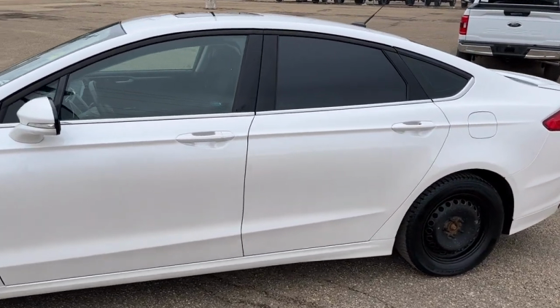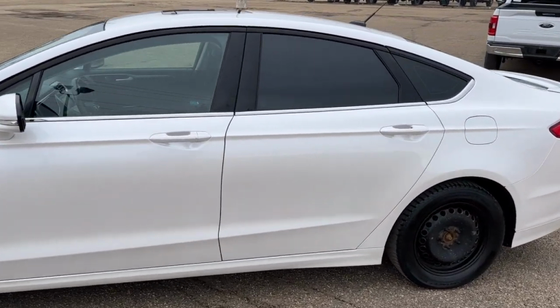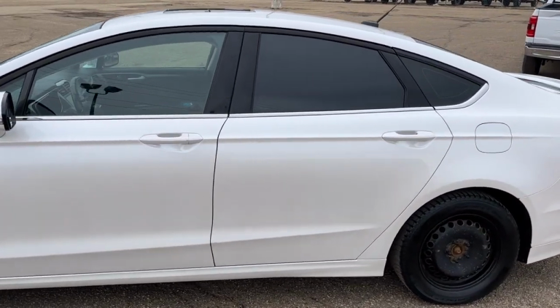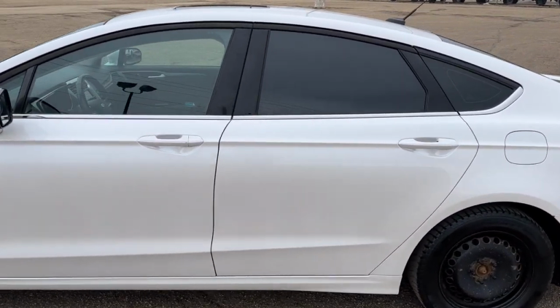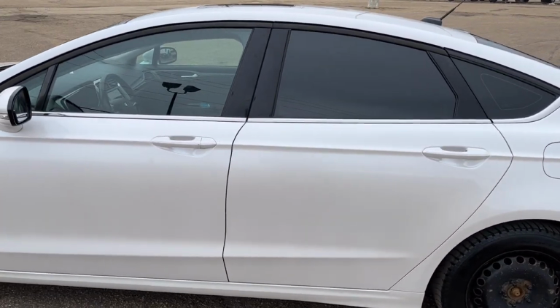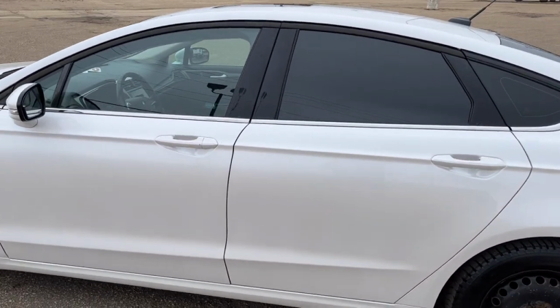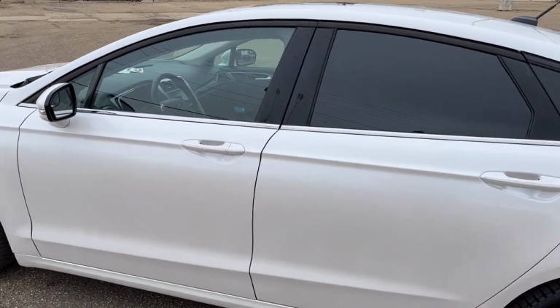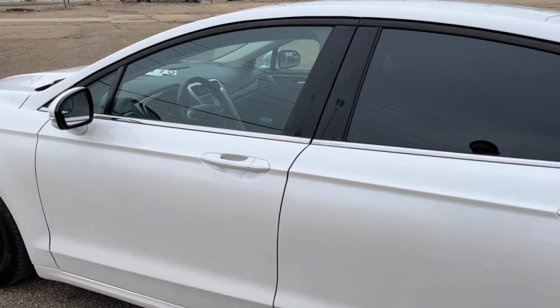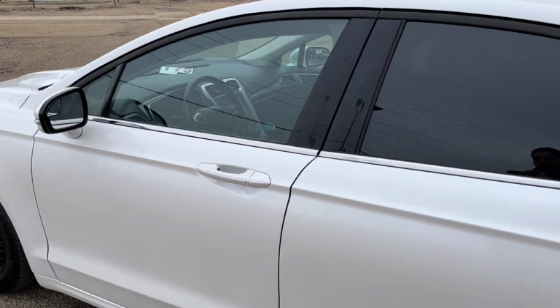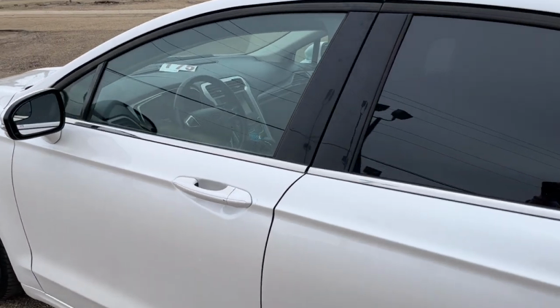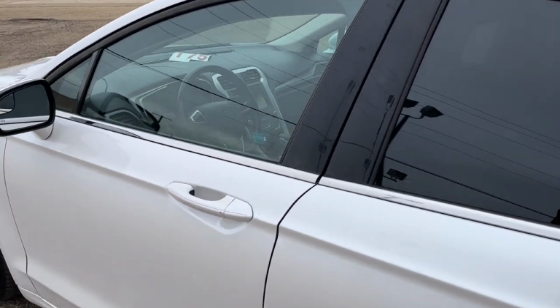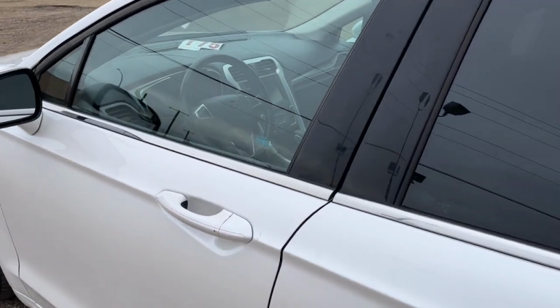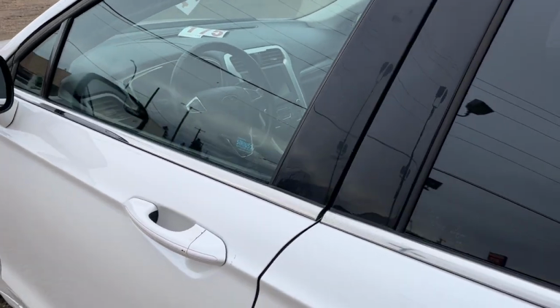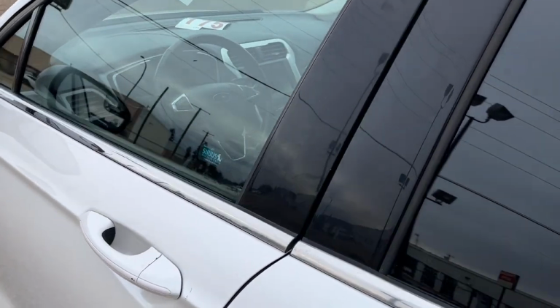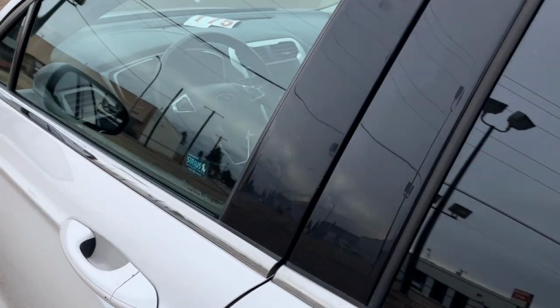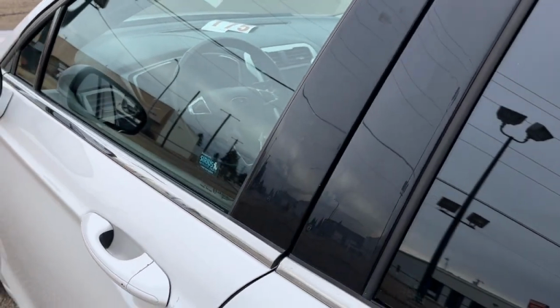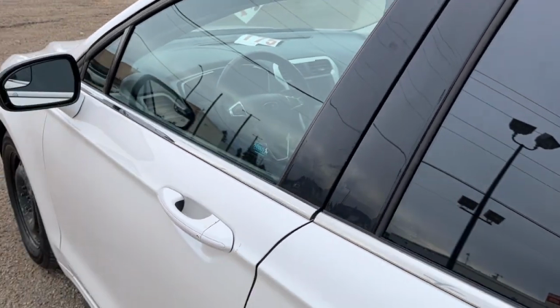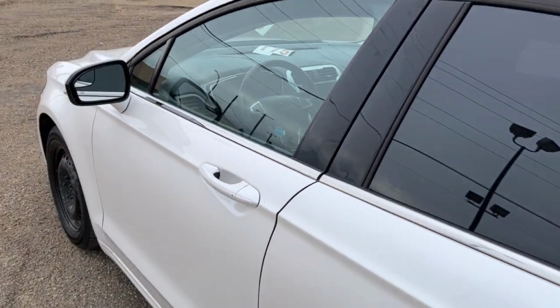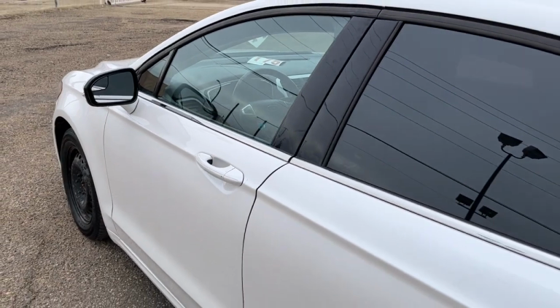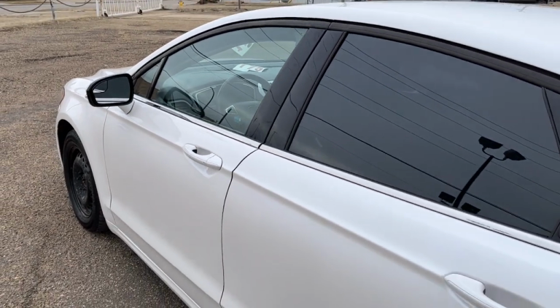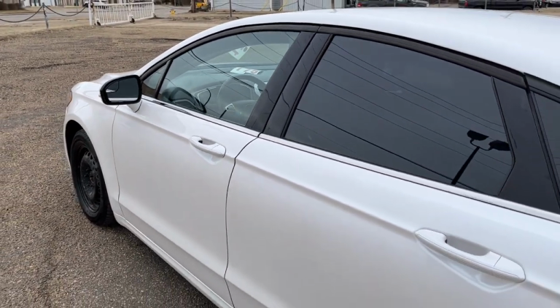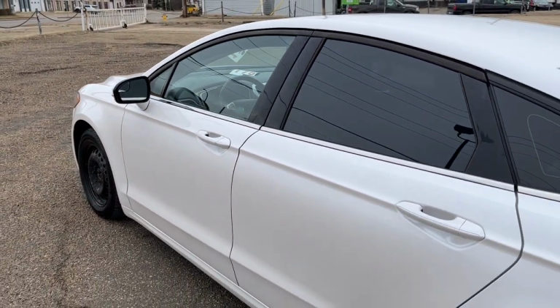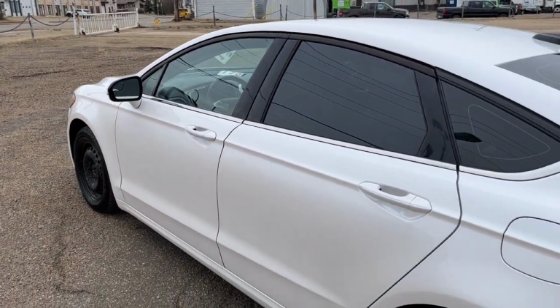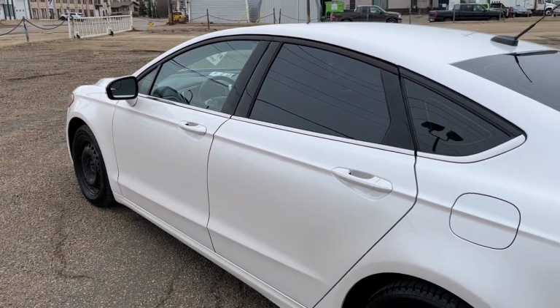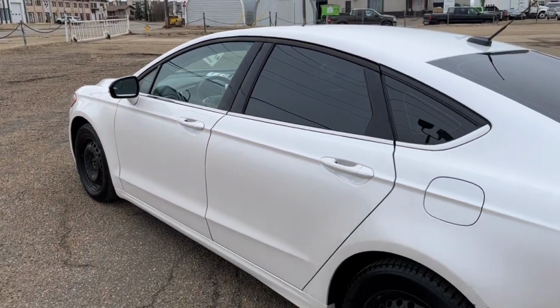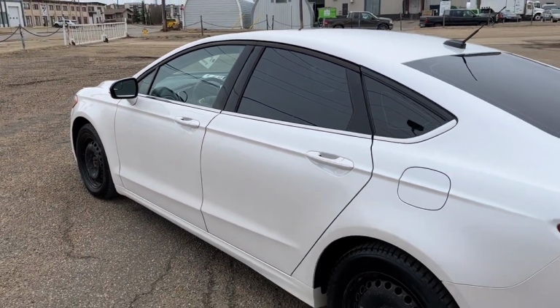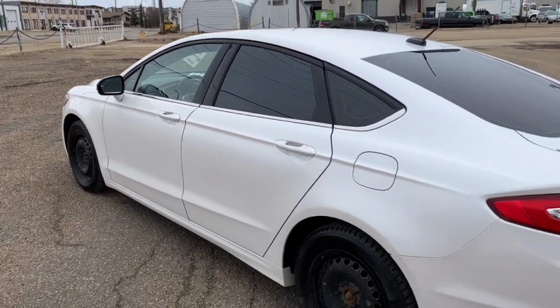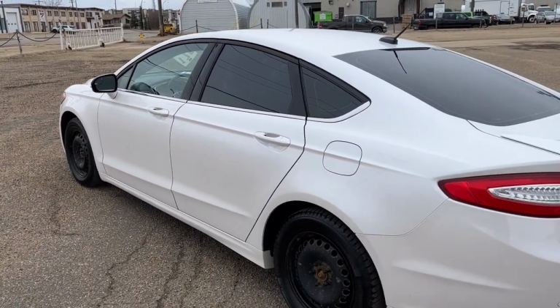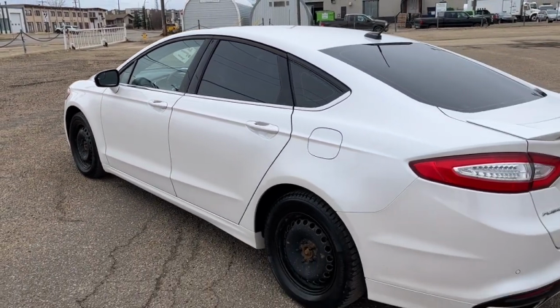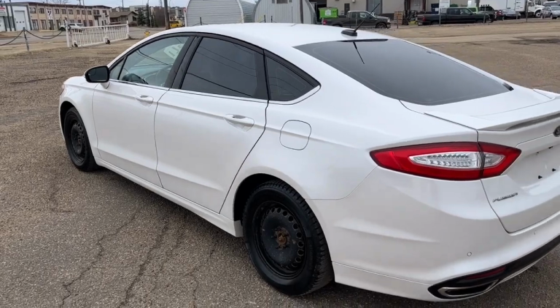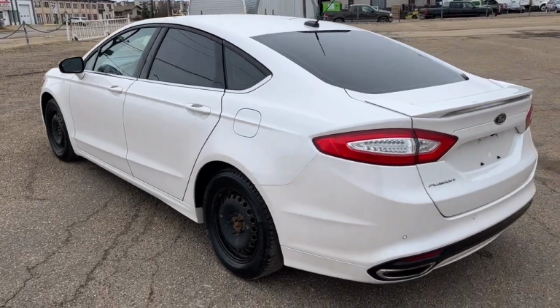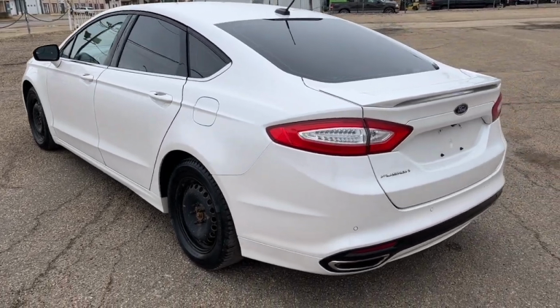This vehicle seats five passengers, two in the front and three in the back. It does come equipped with remote keyless entry, with a keypad and also a remote start system. It comes in white platinum metallic tricoat and it has the SE technology package.